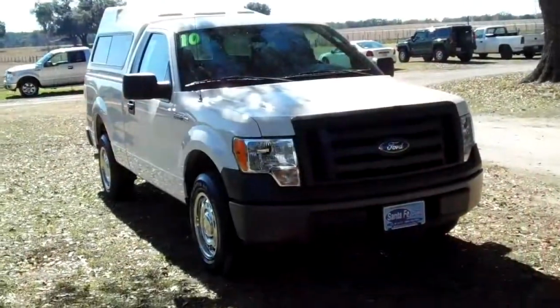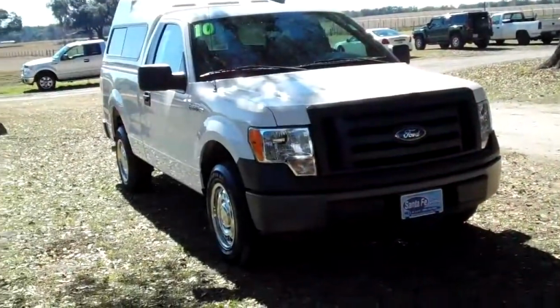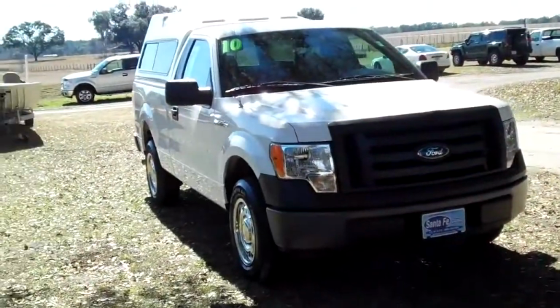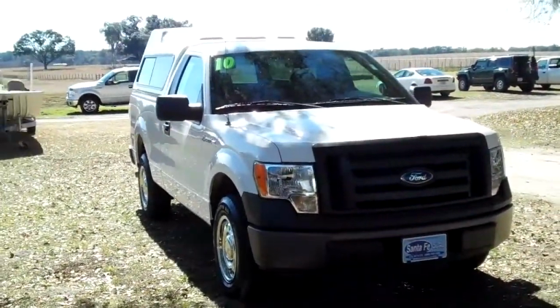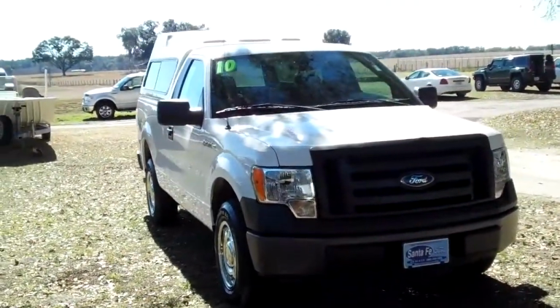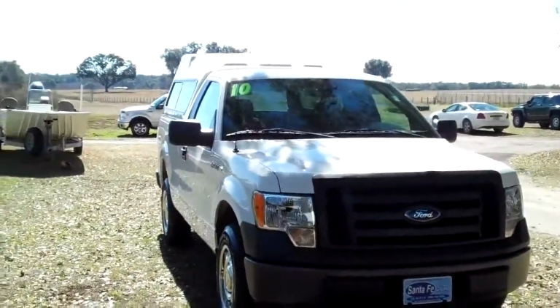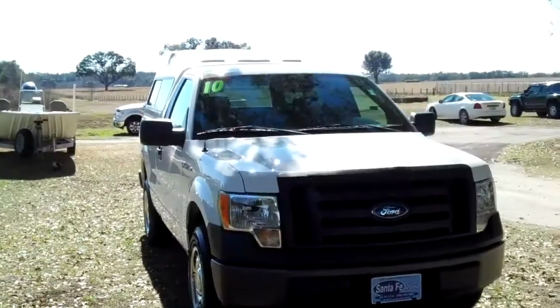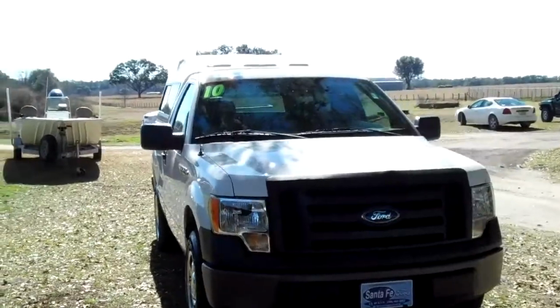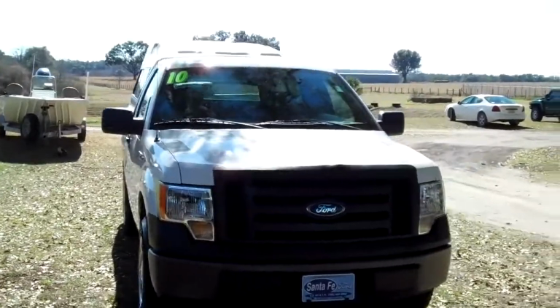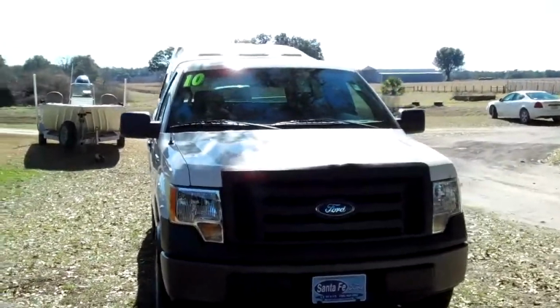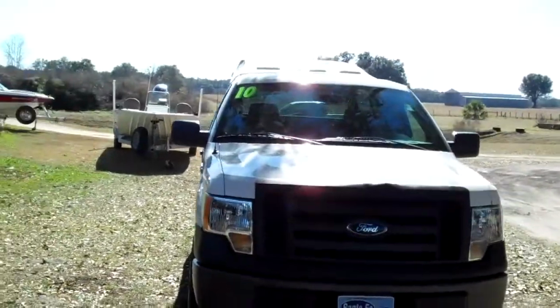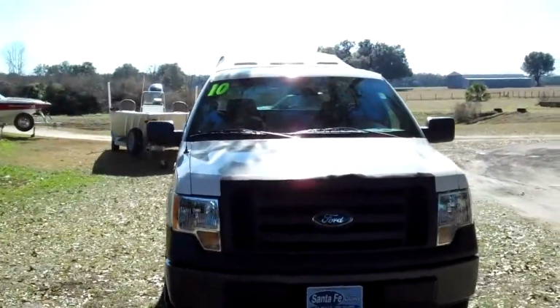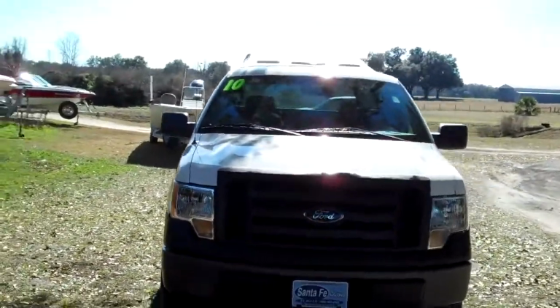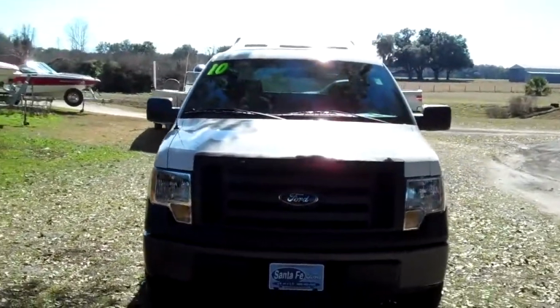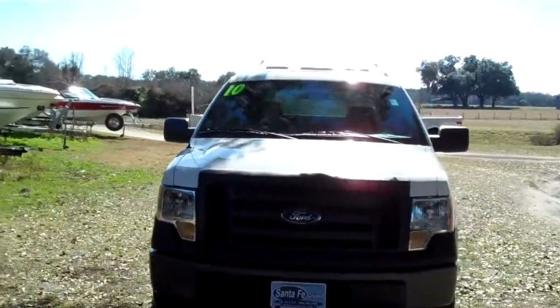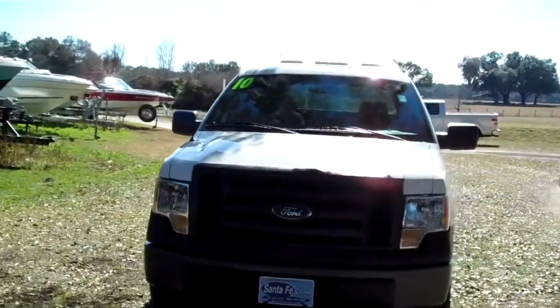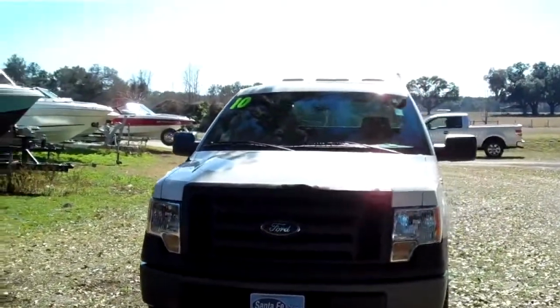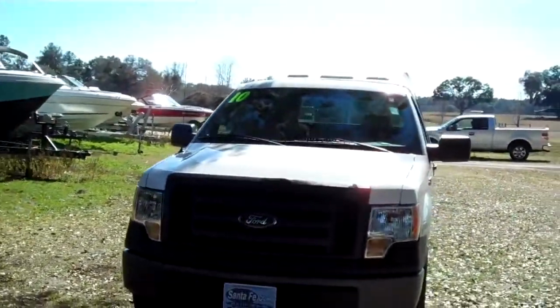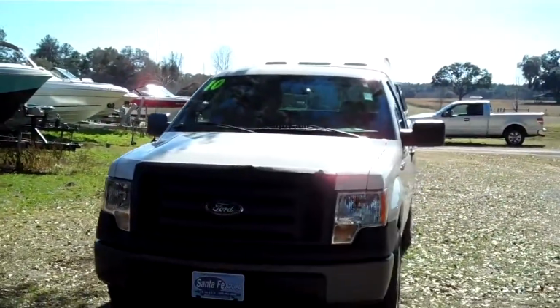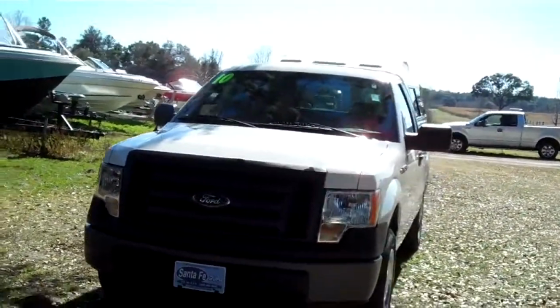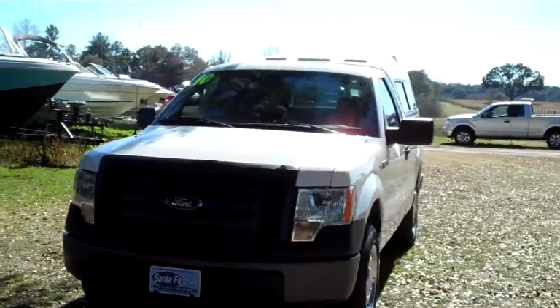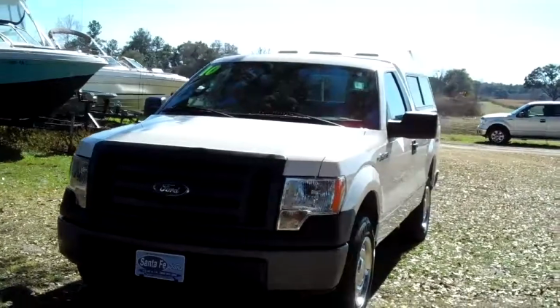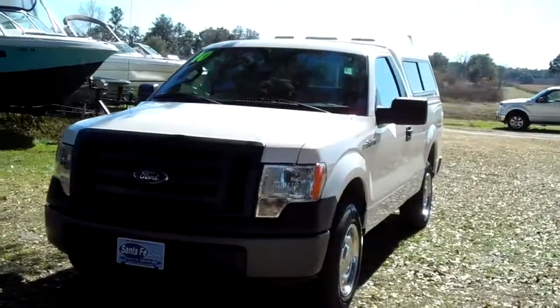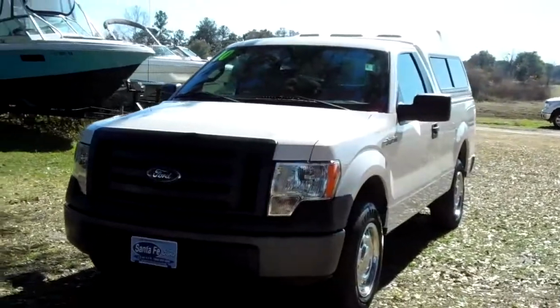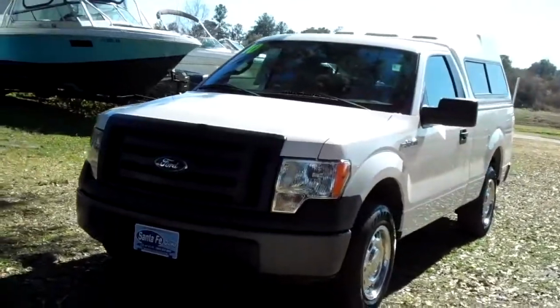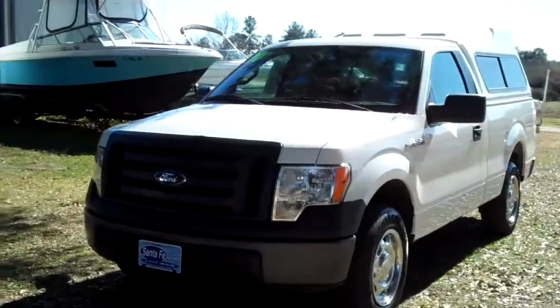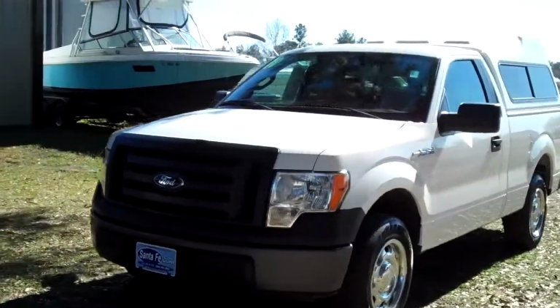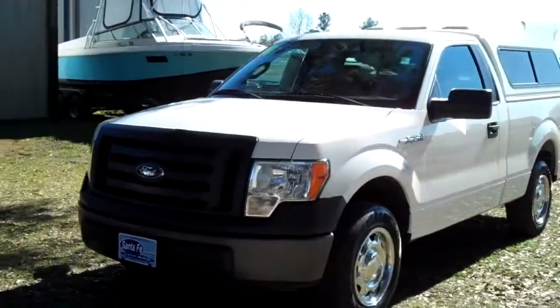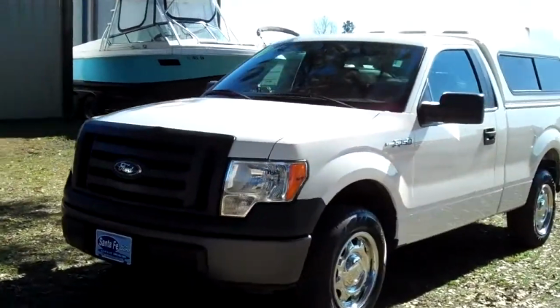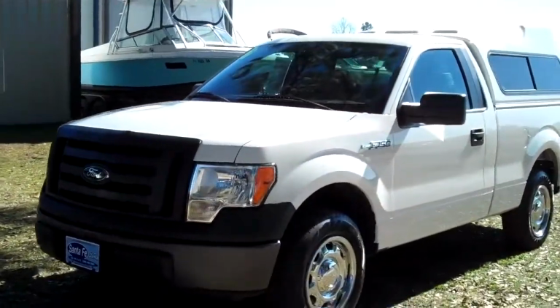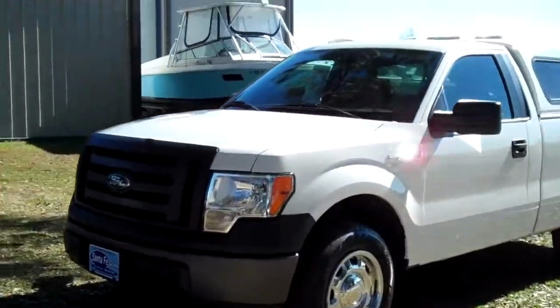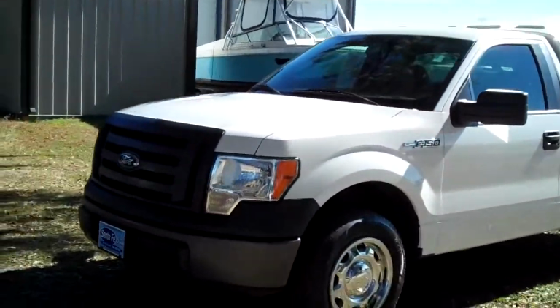Hello again. It's Jen here with a 2010 Ford F-150 XL. I'd also like to let you know that you can view our entire inventory online 24-7 by visiting SantaFeFord.com.